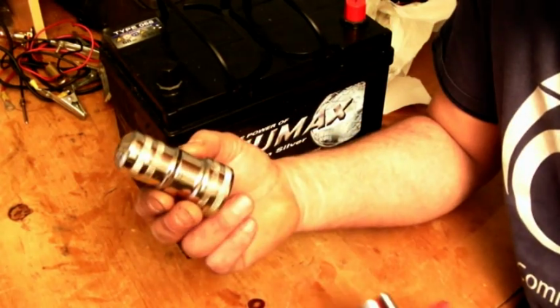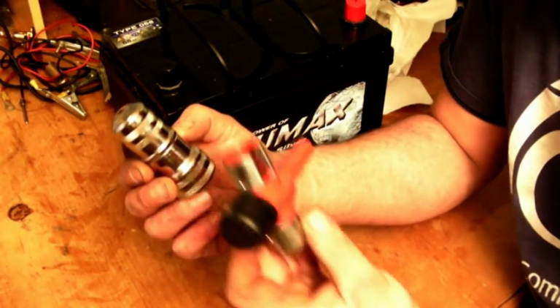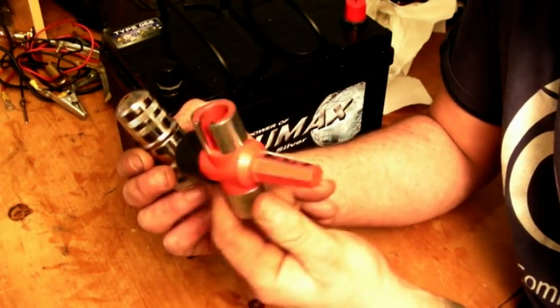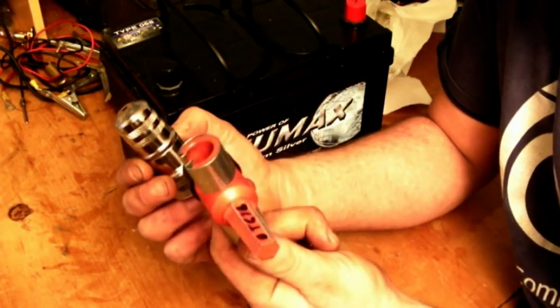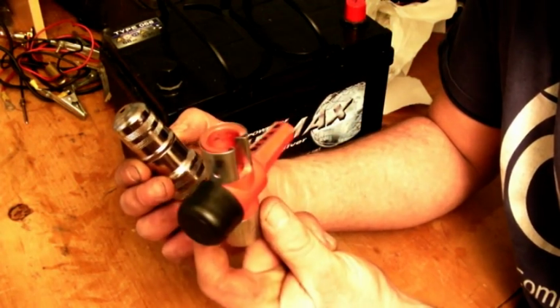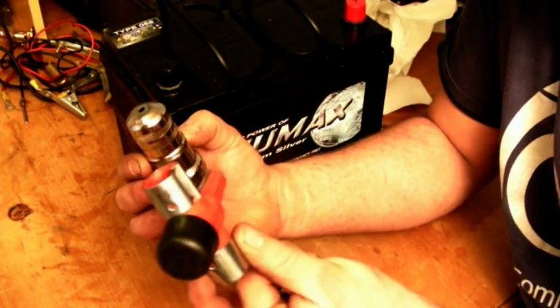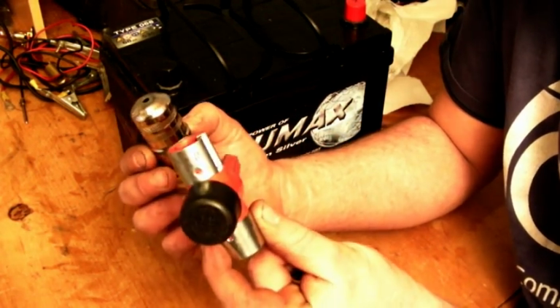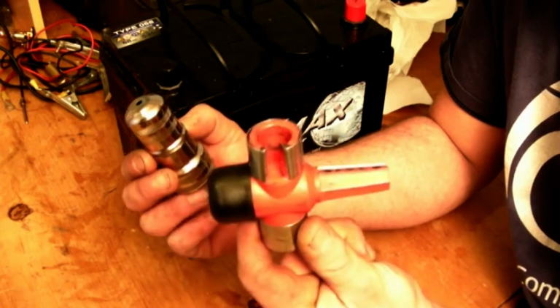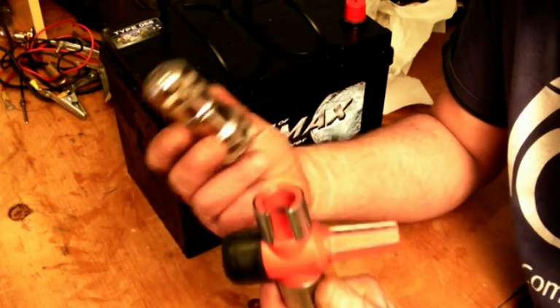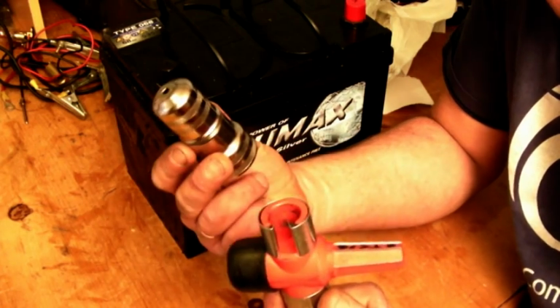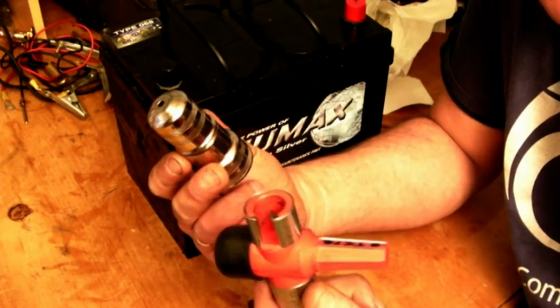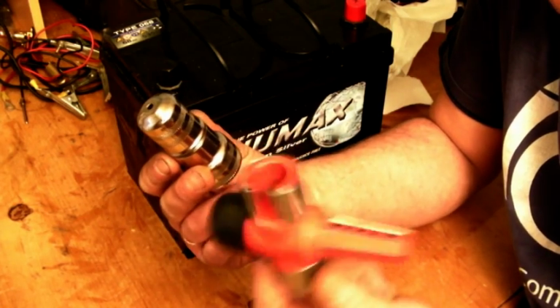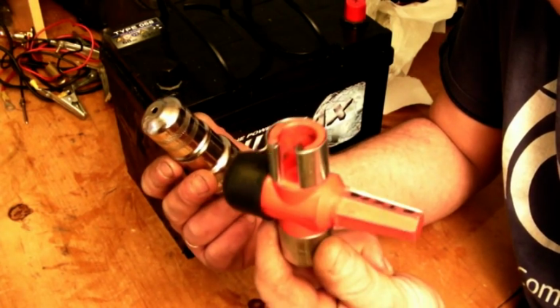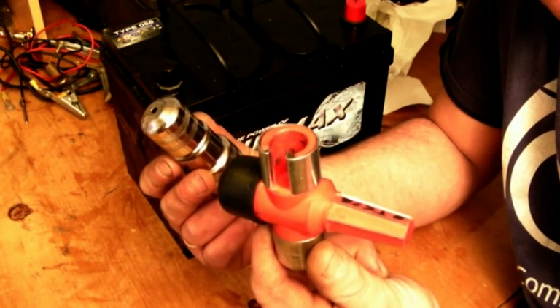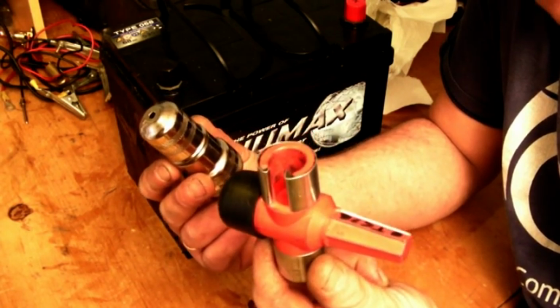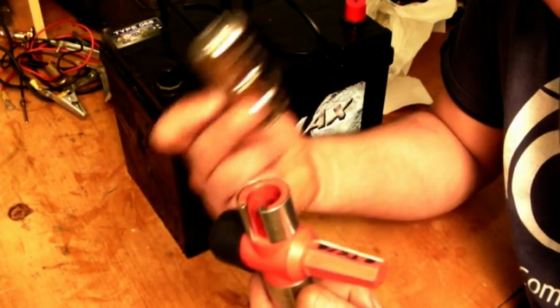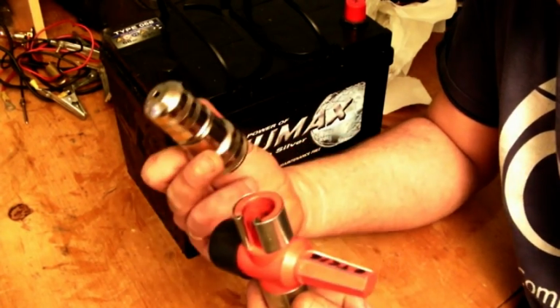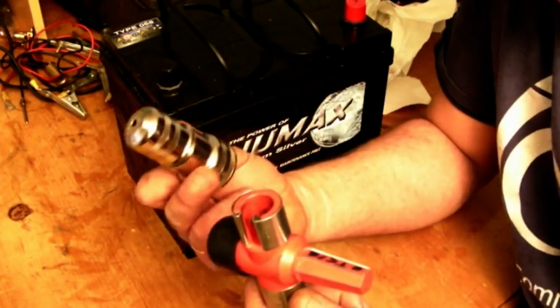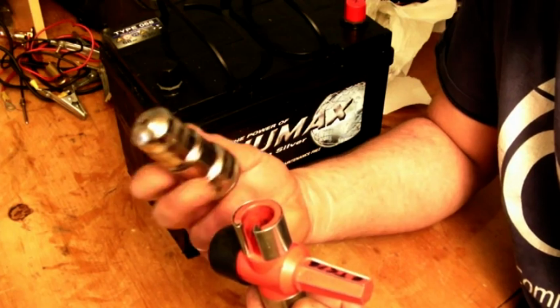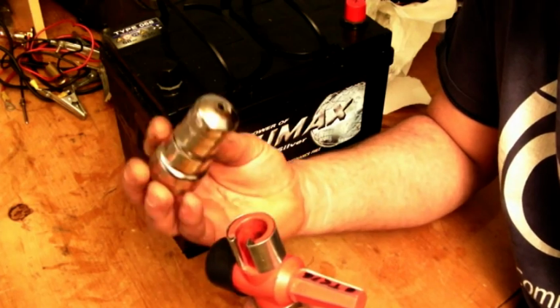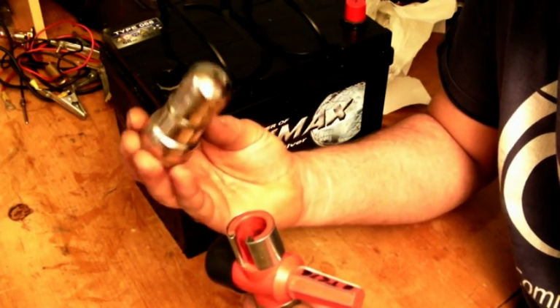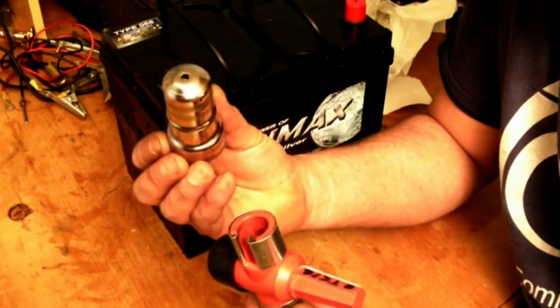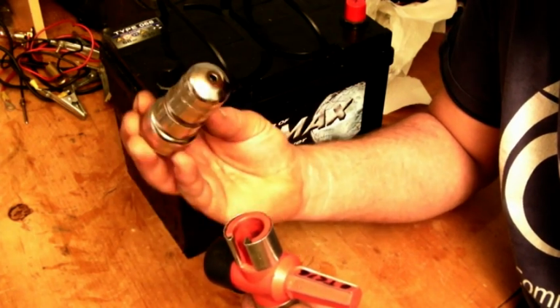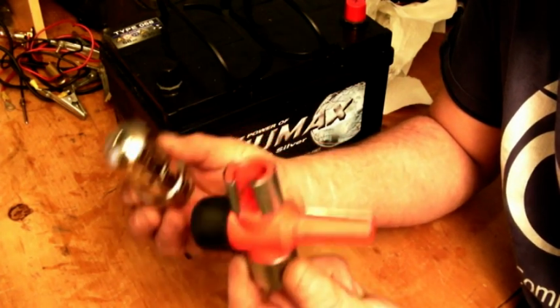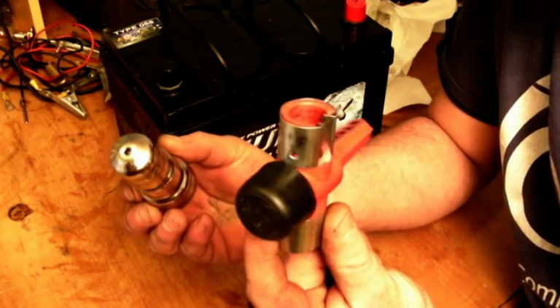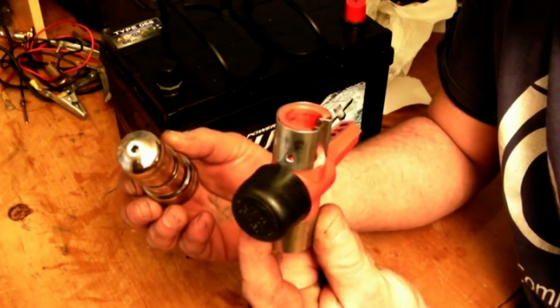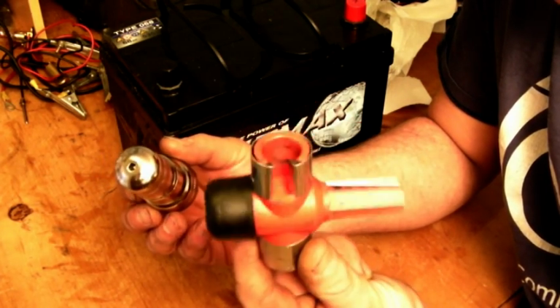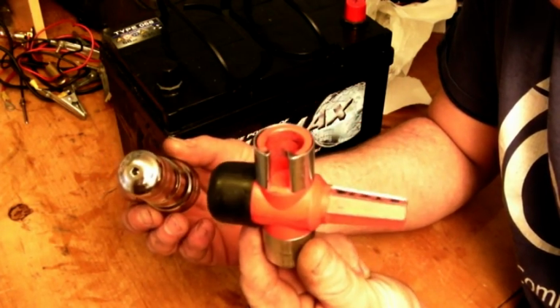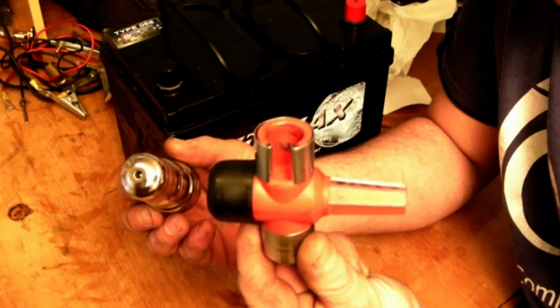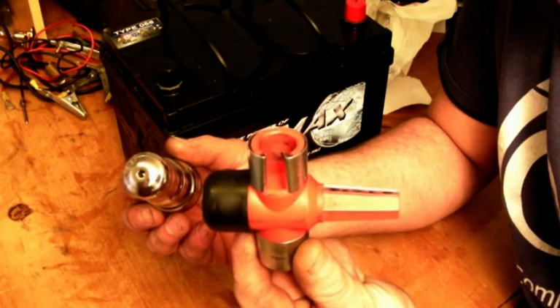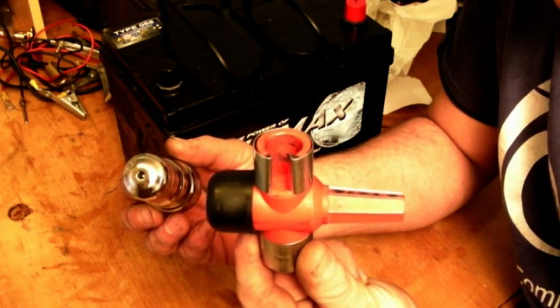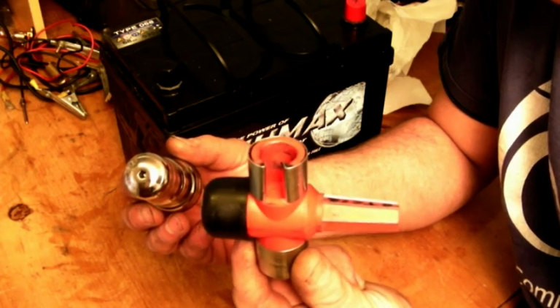In my hand I have two types of battery terminal cleaner. We have Mr. Soft and Mr. Aggressive. This one cost about £2 from Sealy Tools, and this one cost £20–£25 from Snap-On.